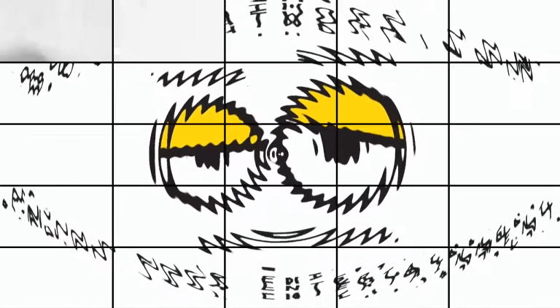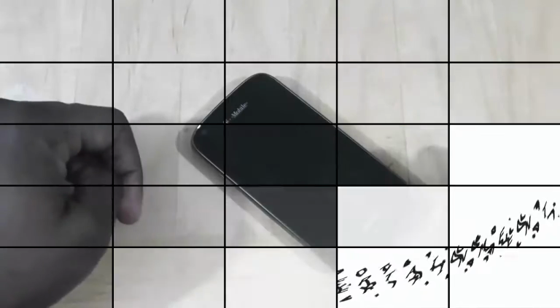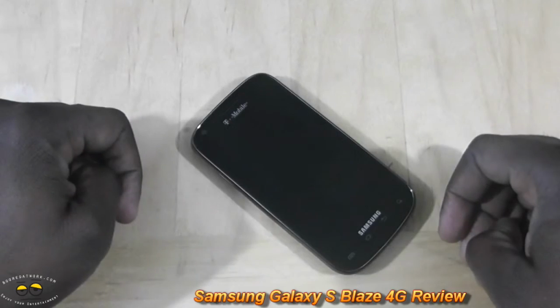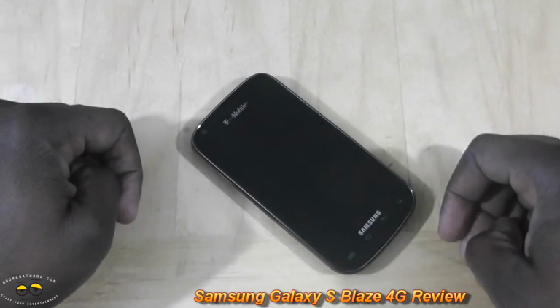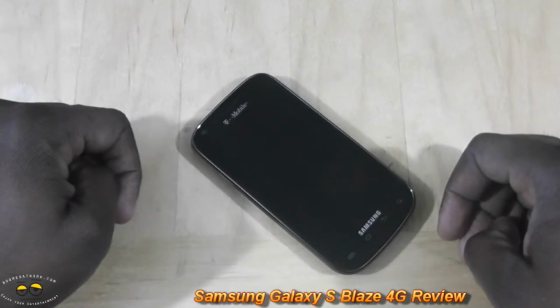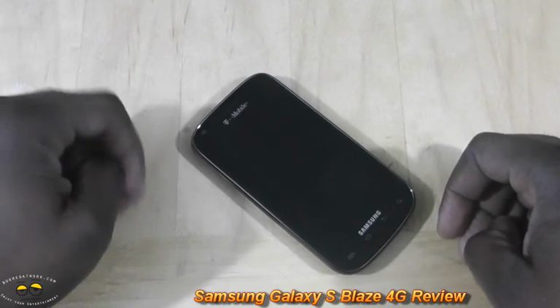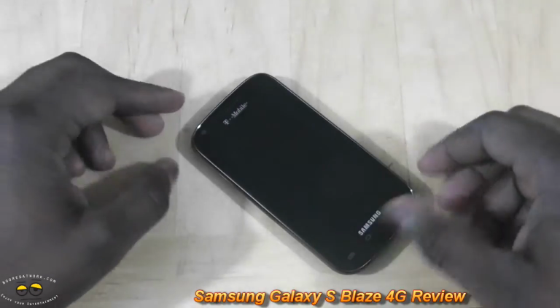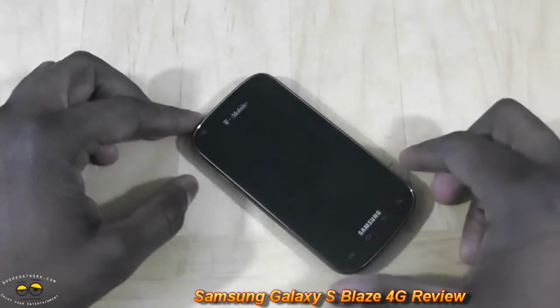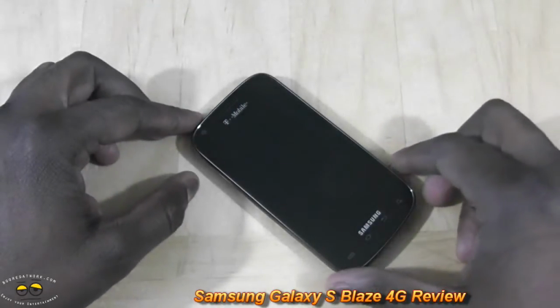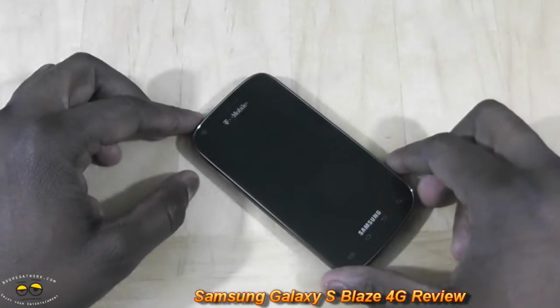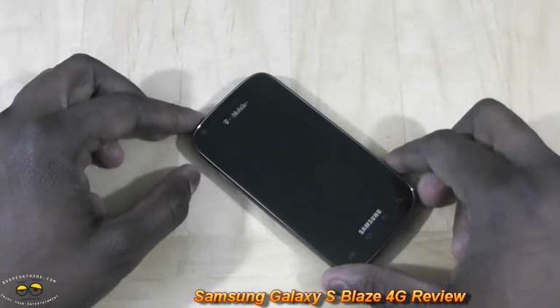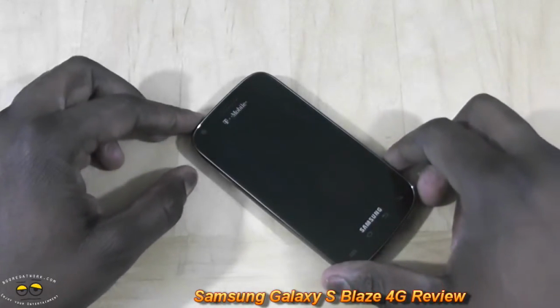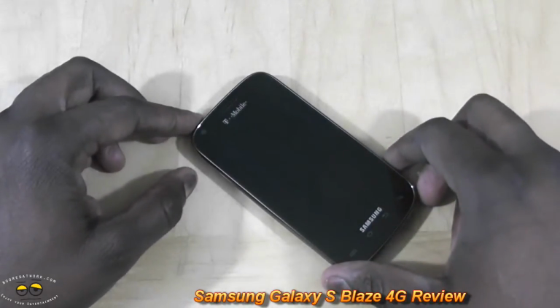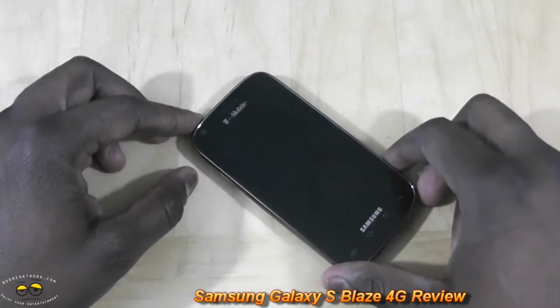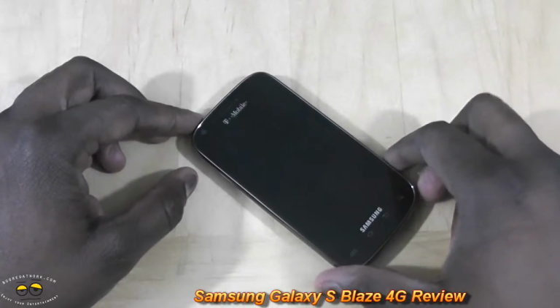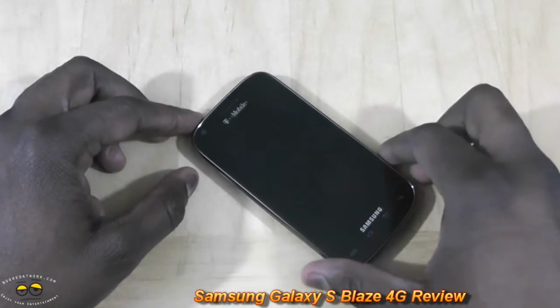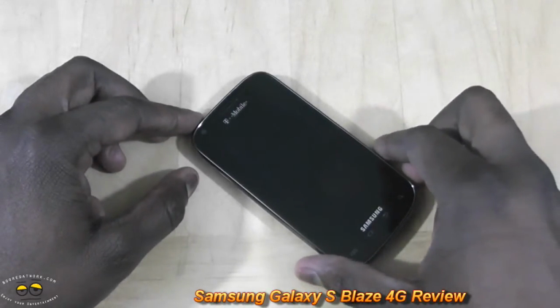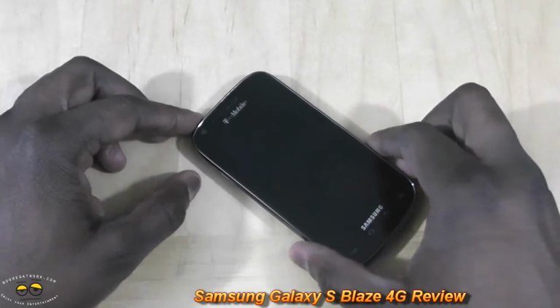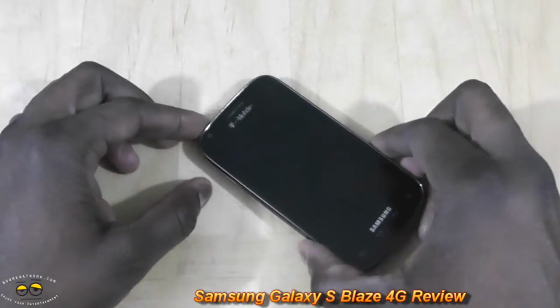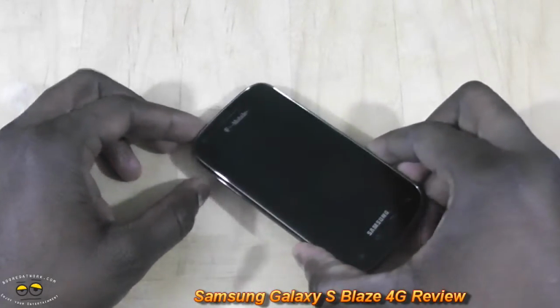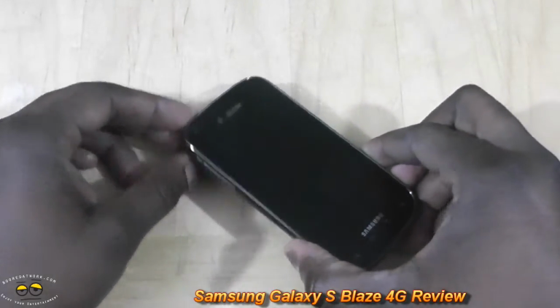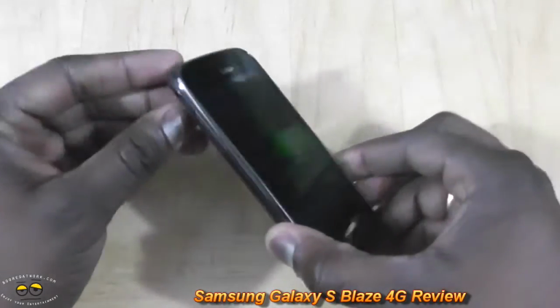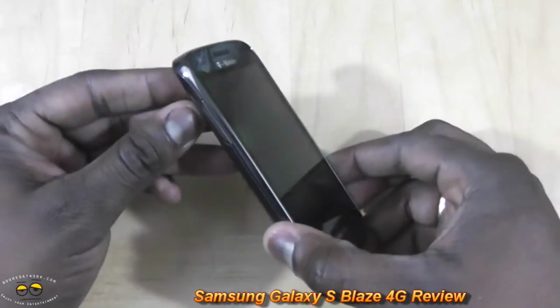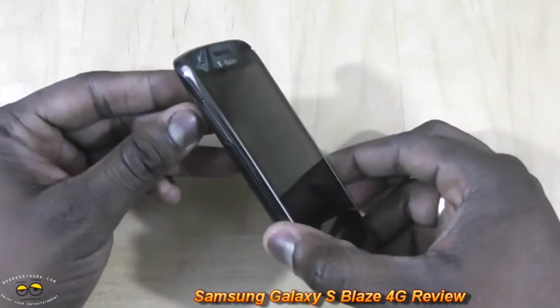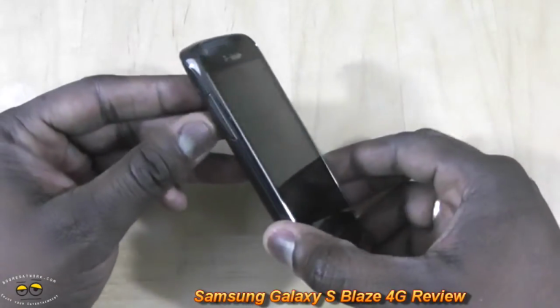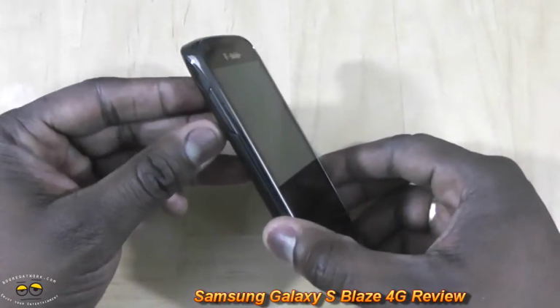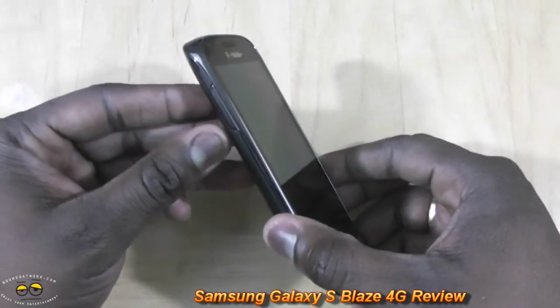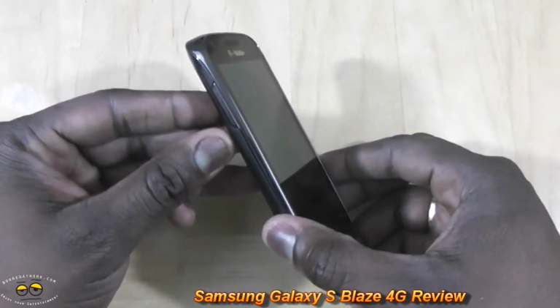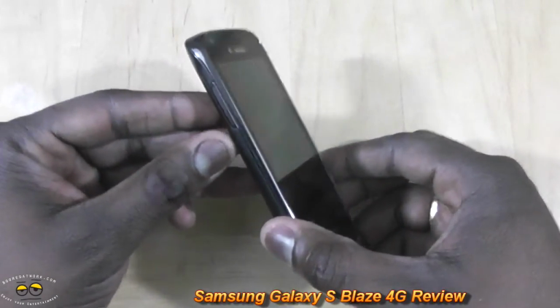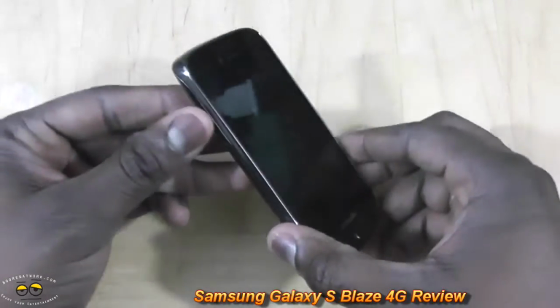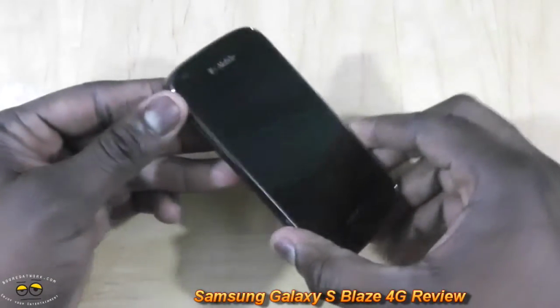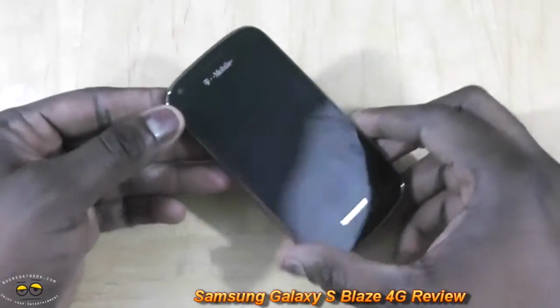Hey from borderwork.com and welcome to our full review of the Samsung Galaxy S Blaze 4G. This is the latest 4G smartphone device on the T-Mobile network.